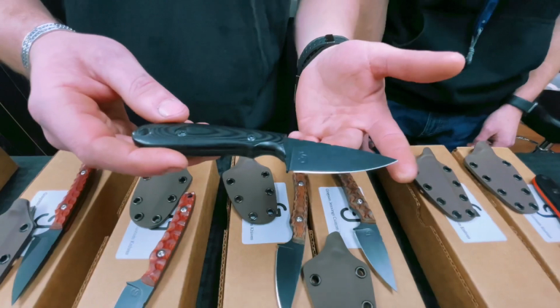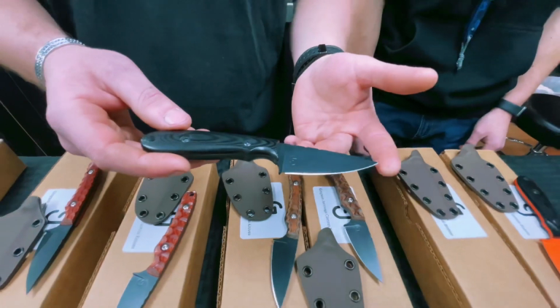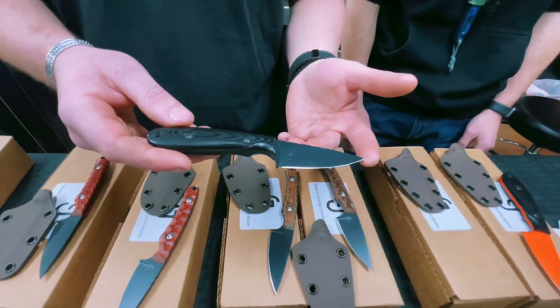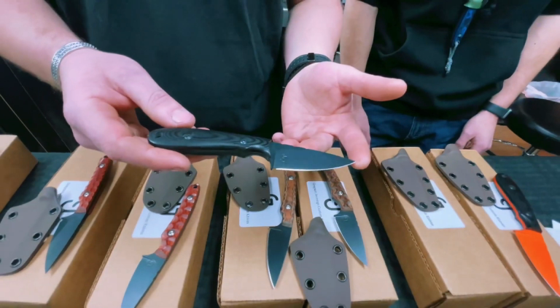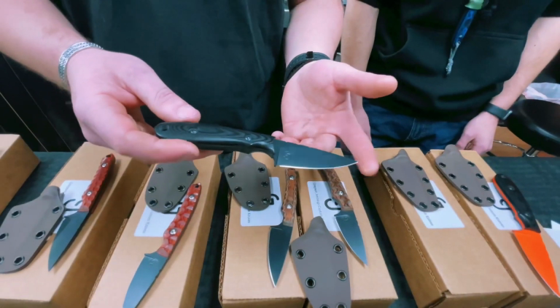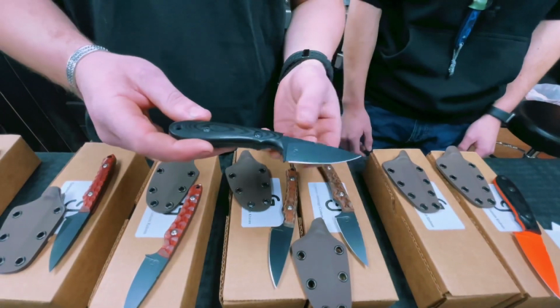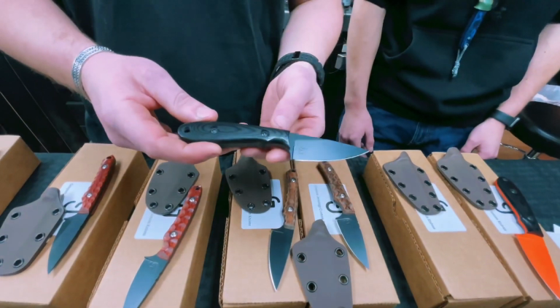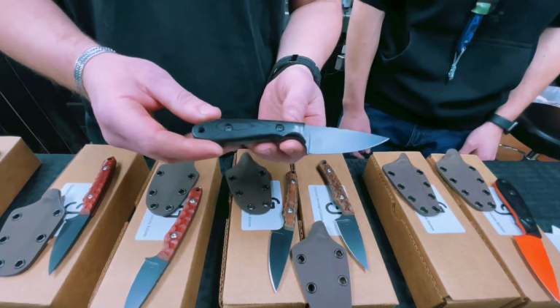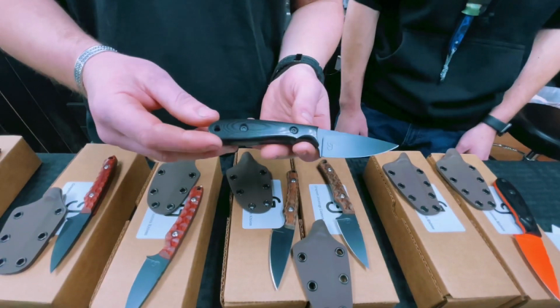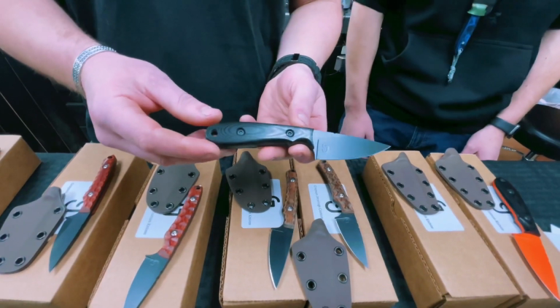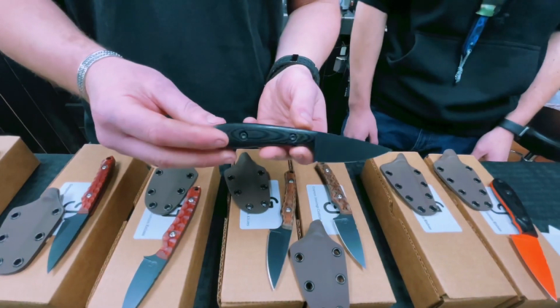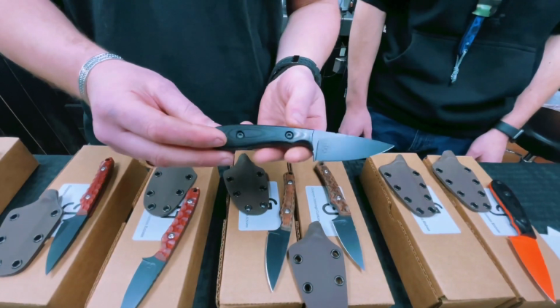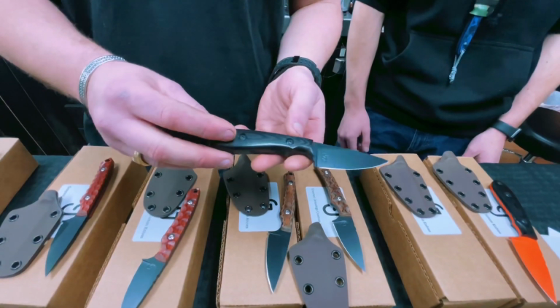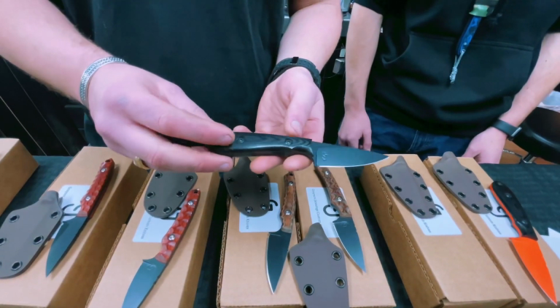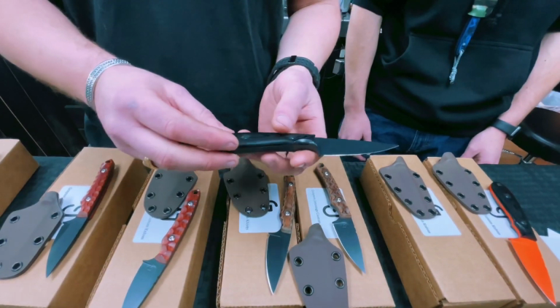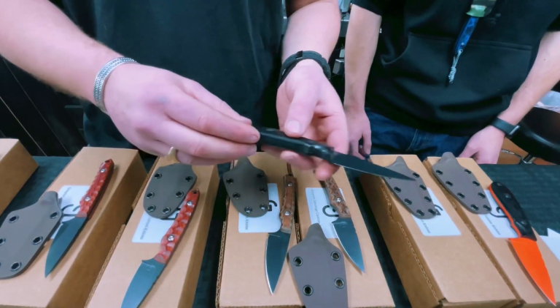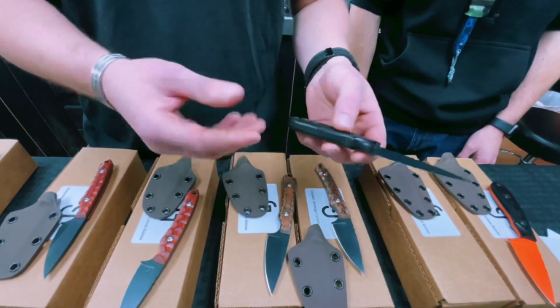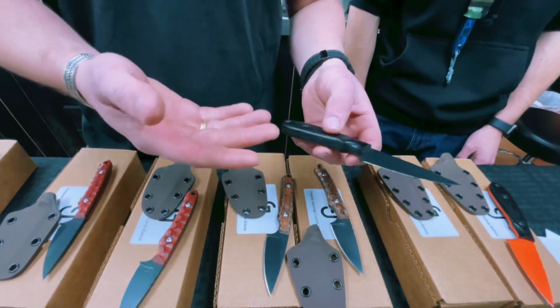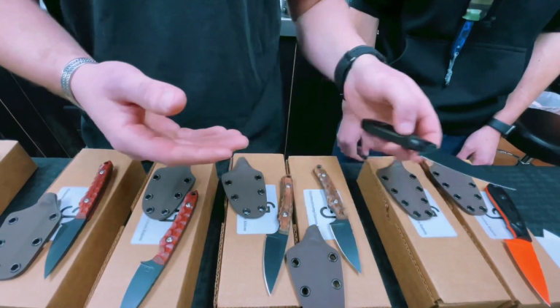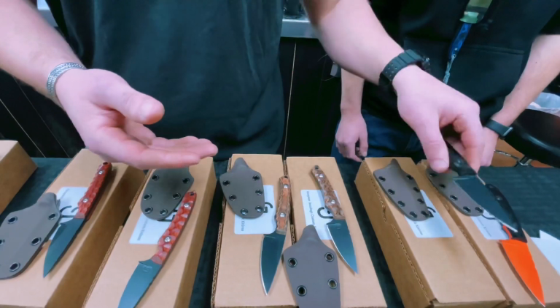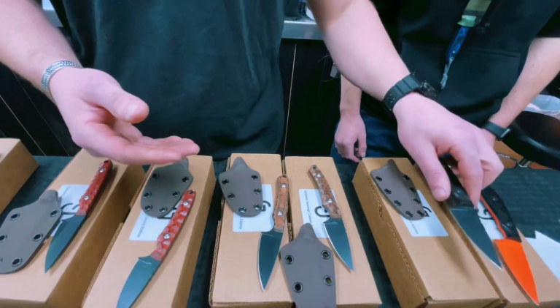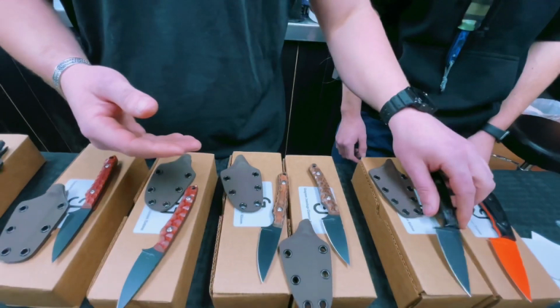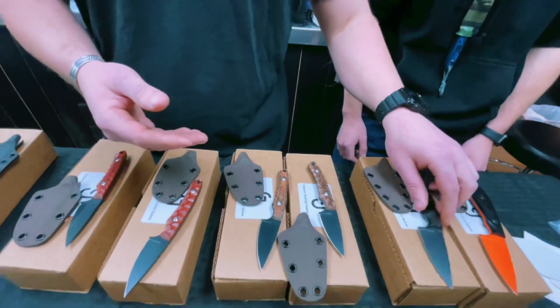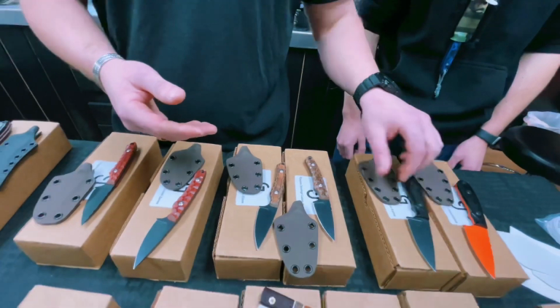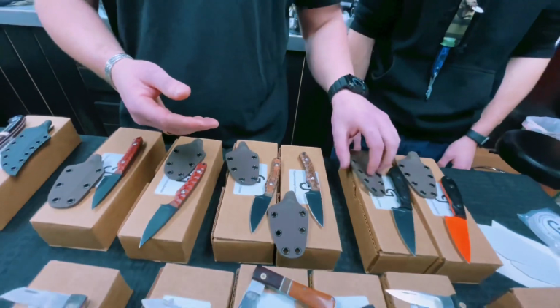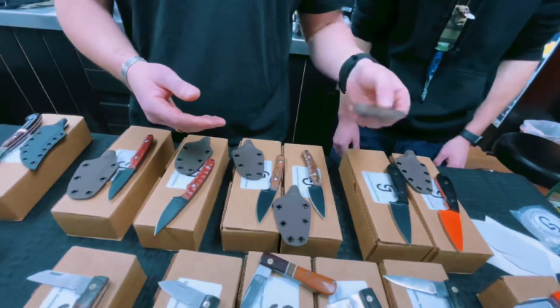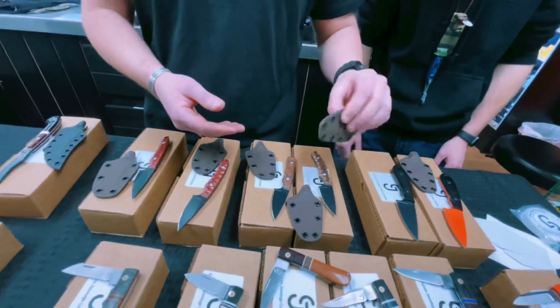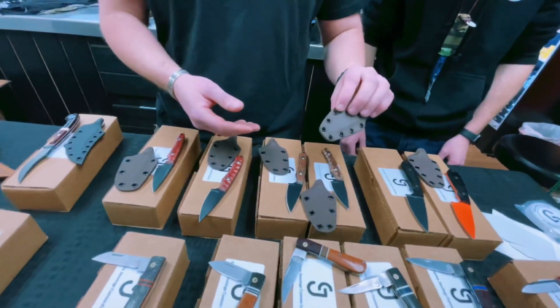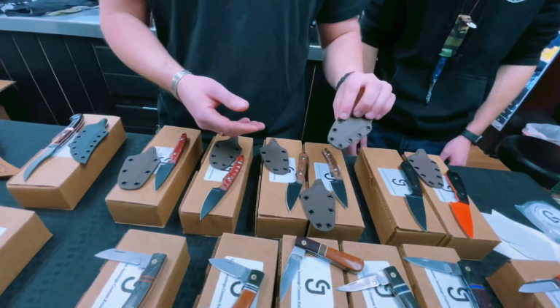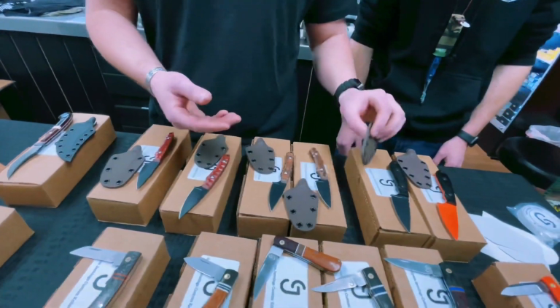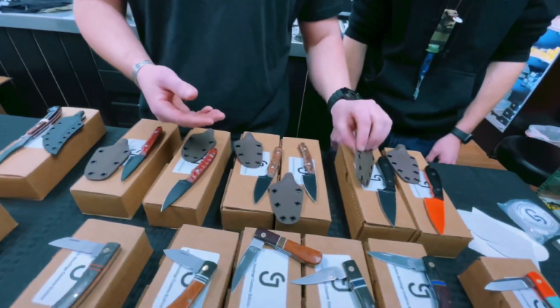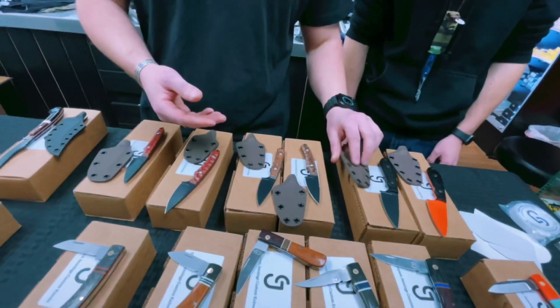This one is our Blackout model. It's got black G10, black stainless steel screws, but it has a brown sheath — so it's not super blackout.